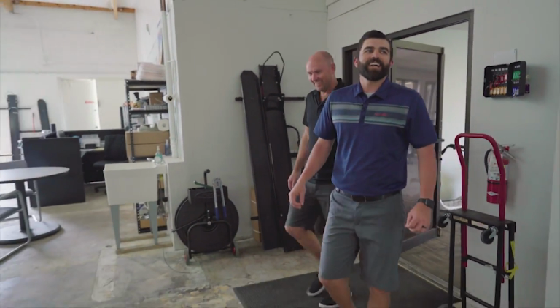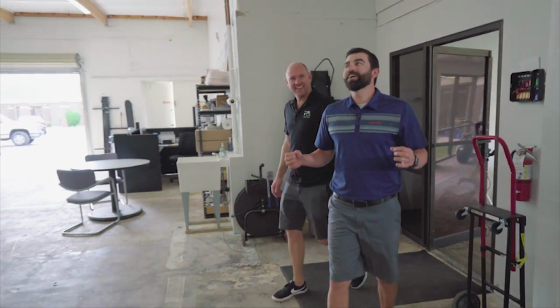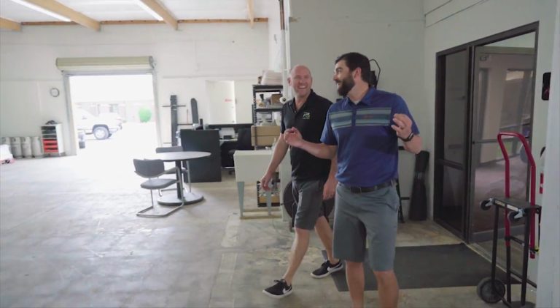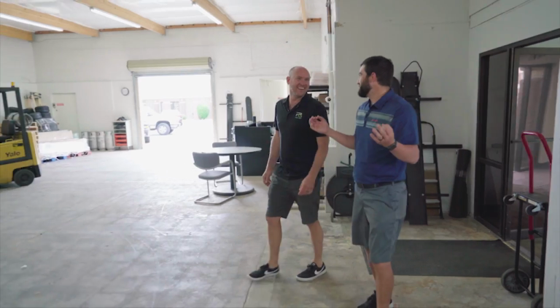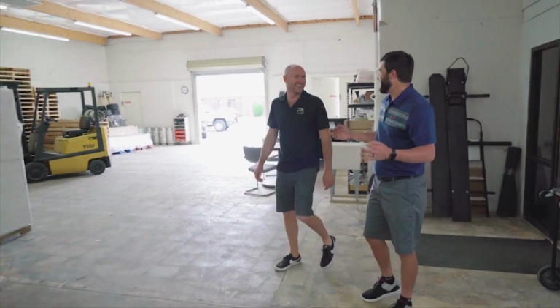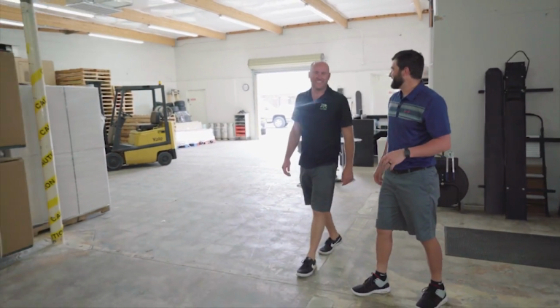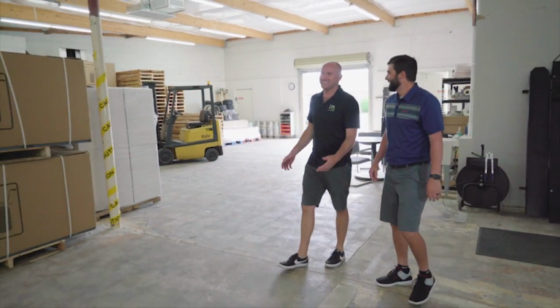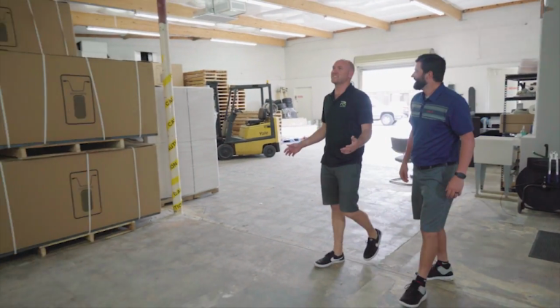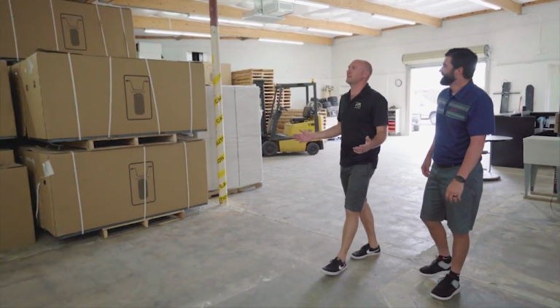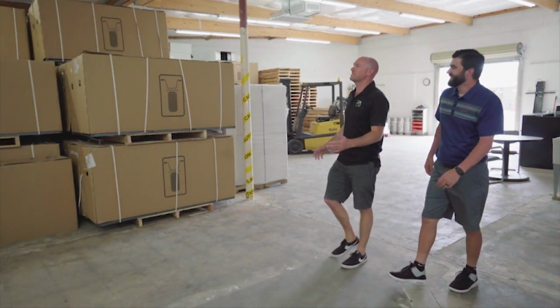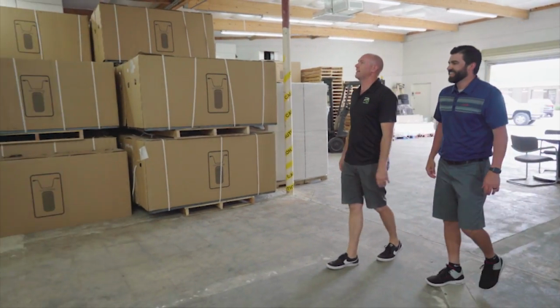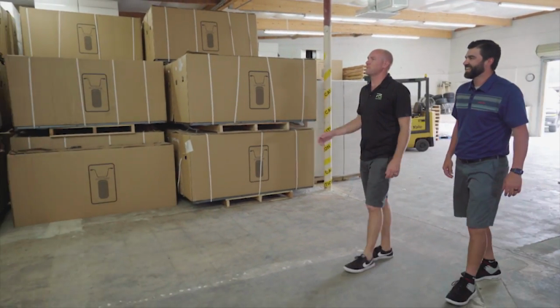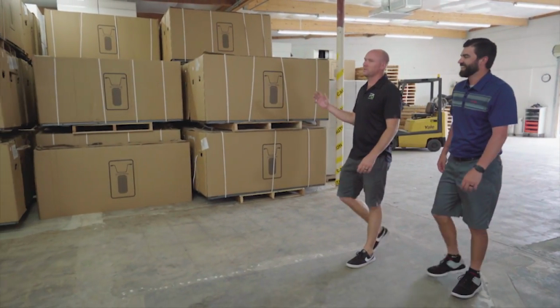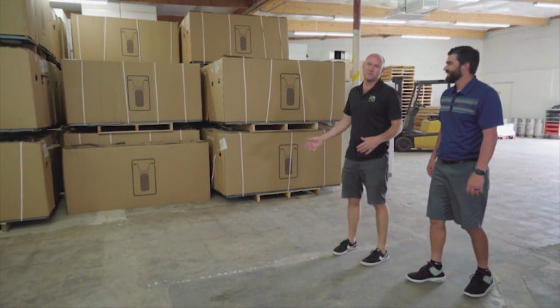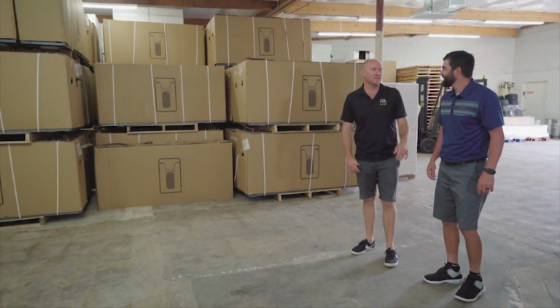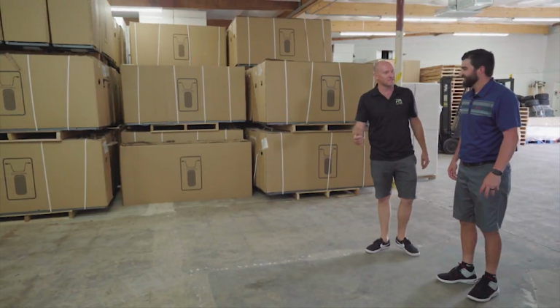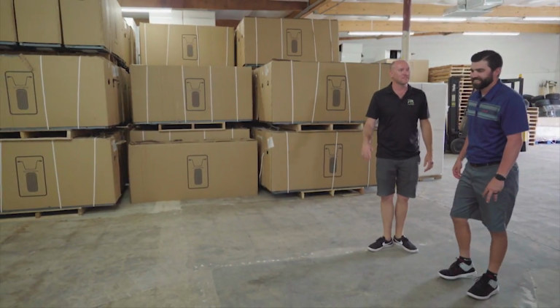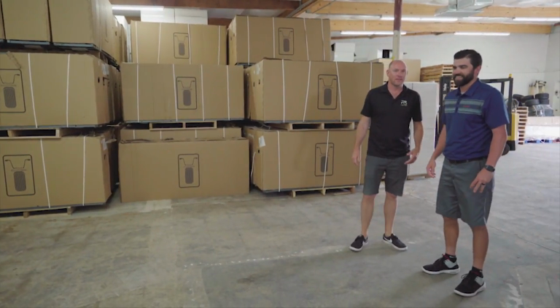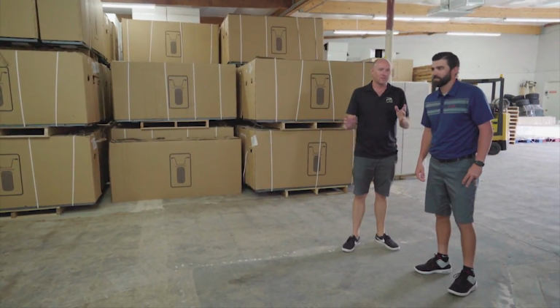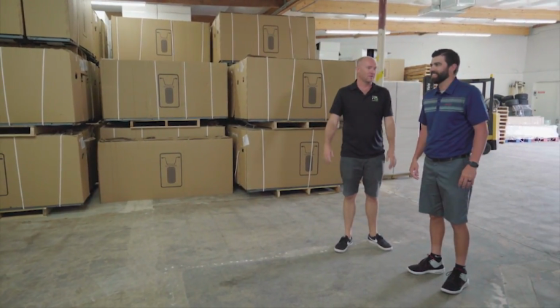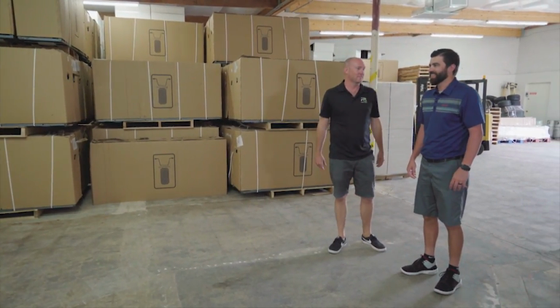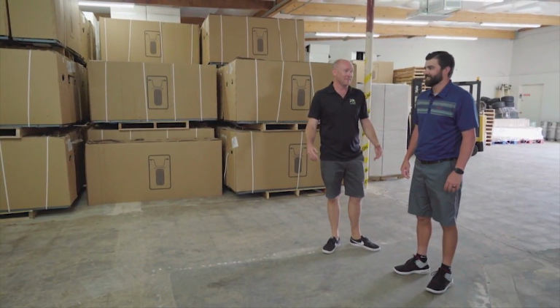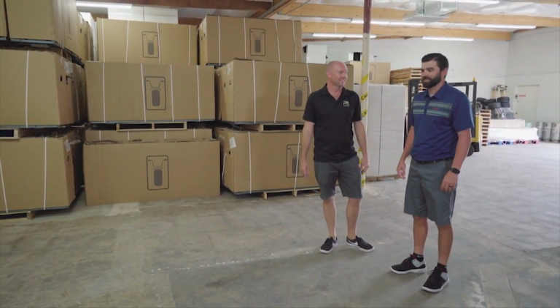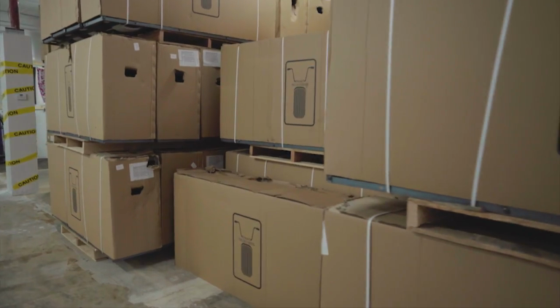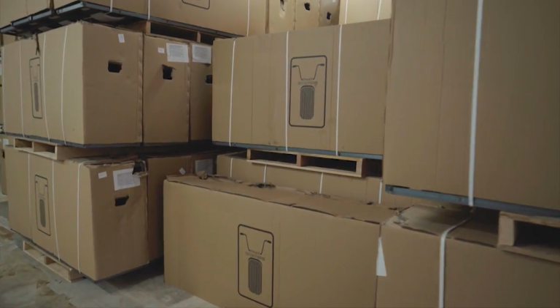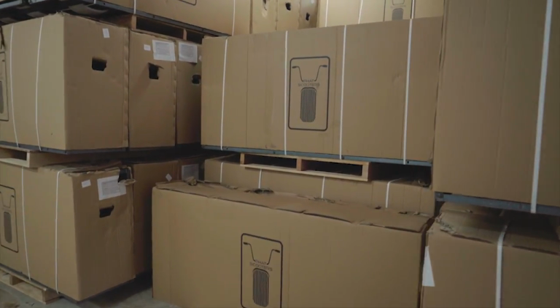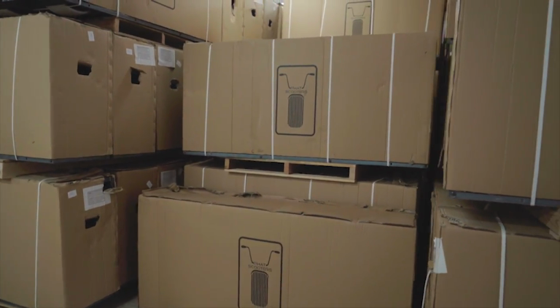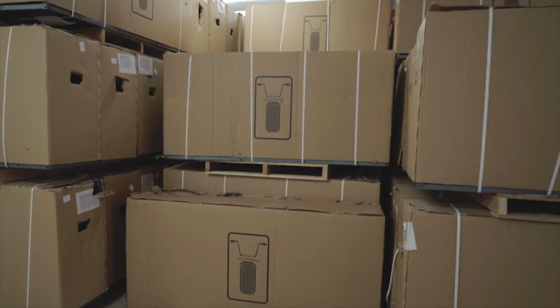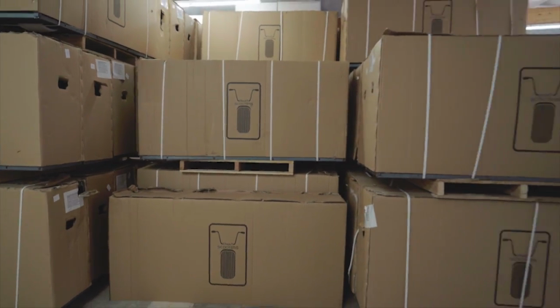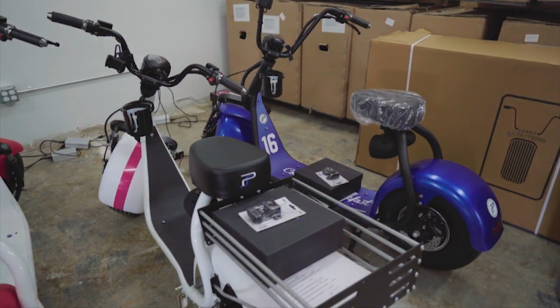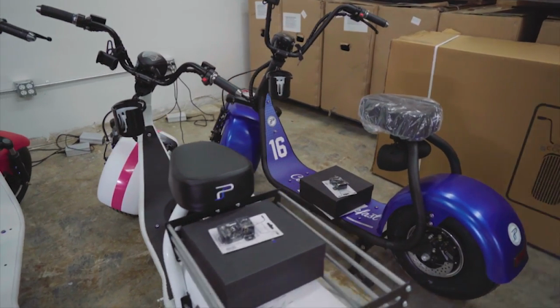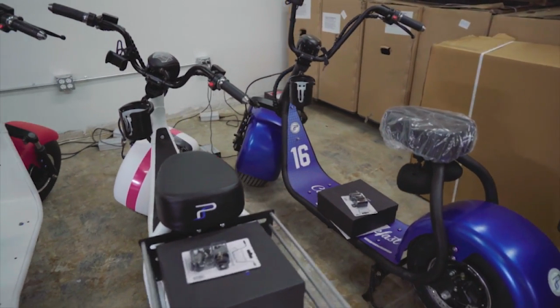I can smell it — this is where the magic happens. This is the magic house. This is where we store the scooters, we build them, we customize them, and we create your ride. From the ground up, we've got the frames over here that come to the production line, and we get it going.